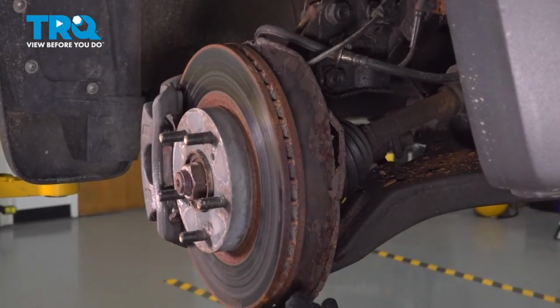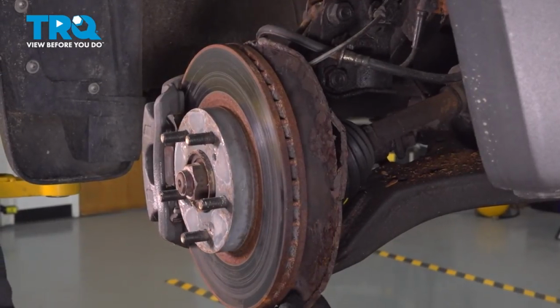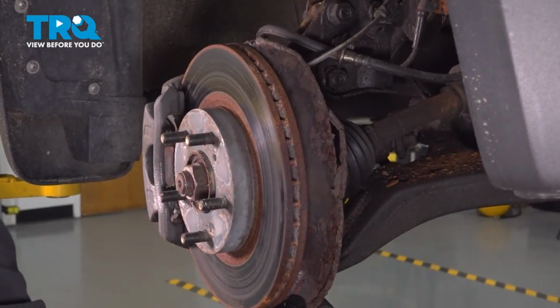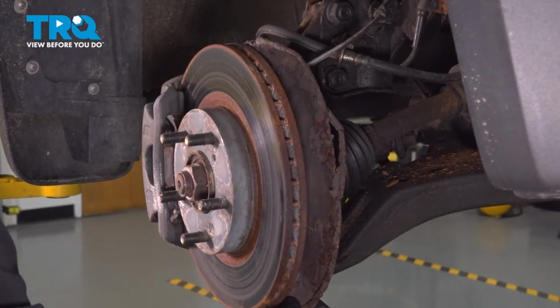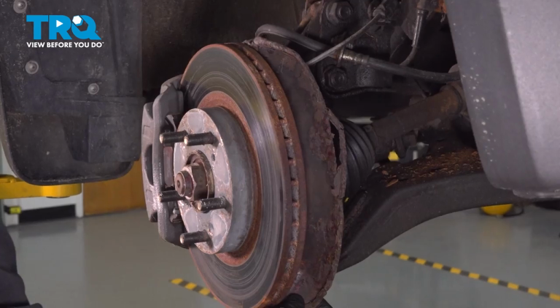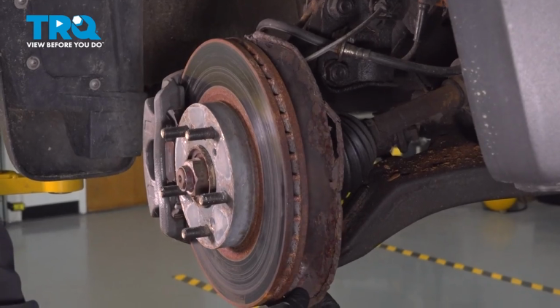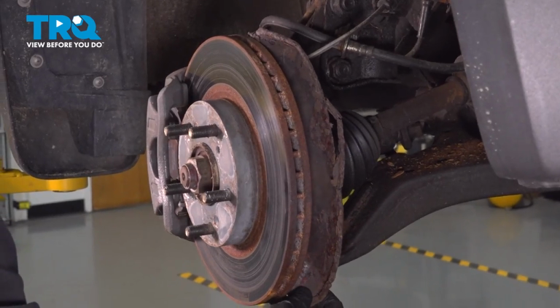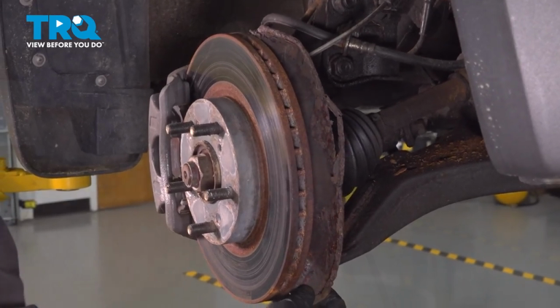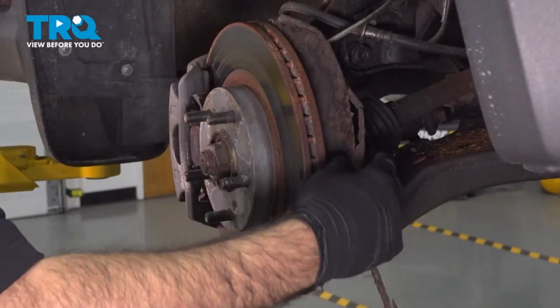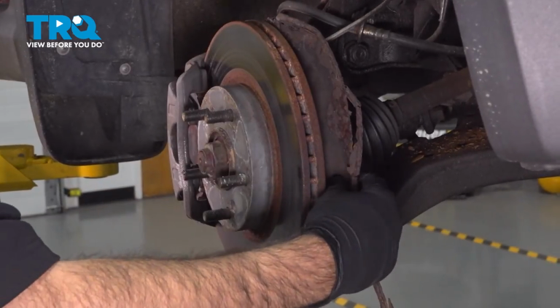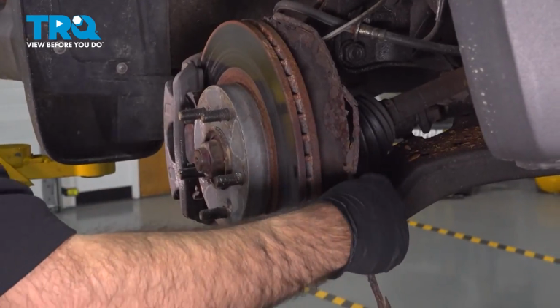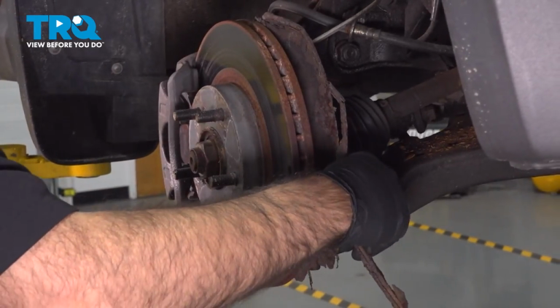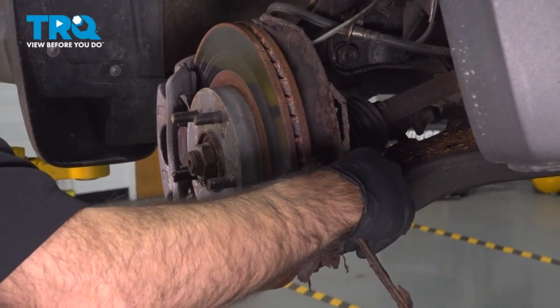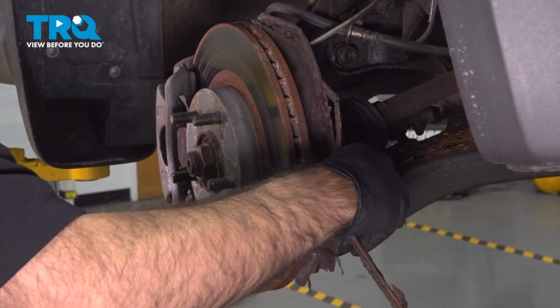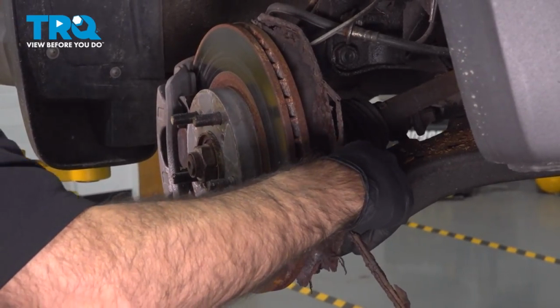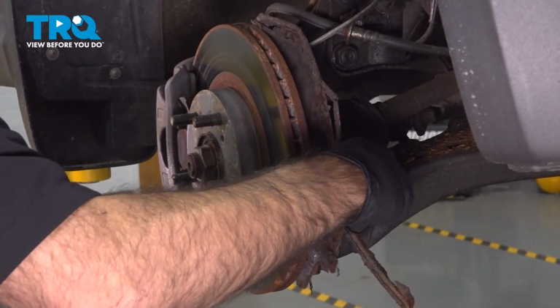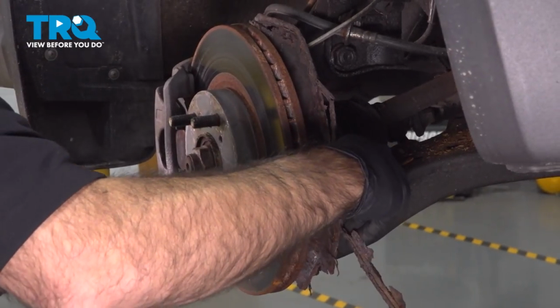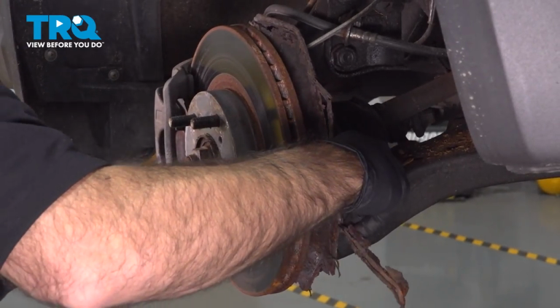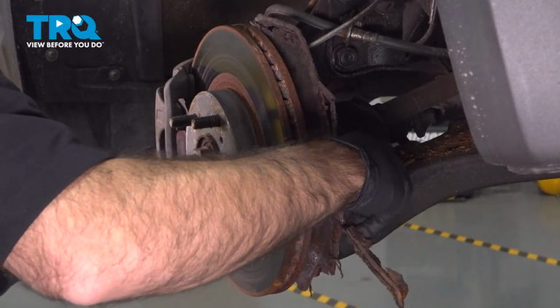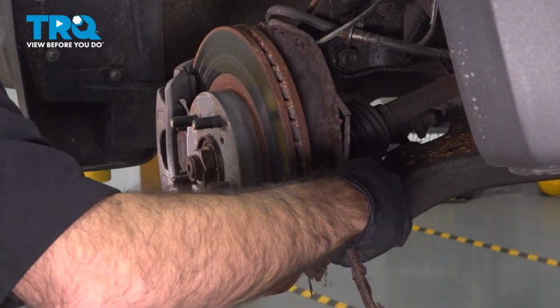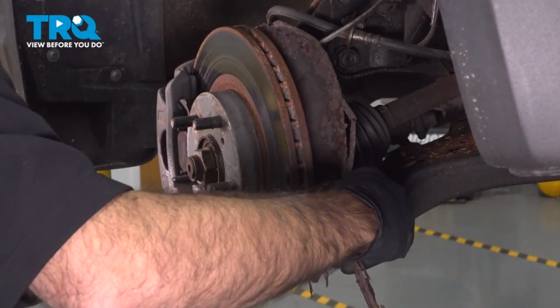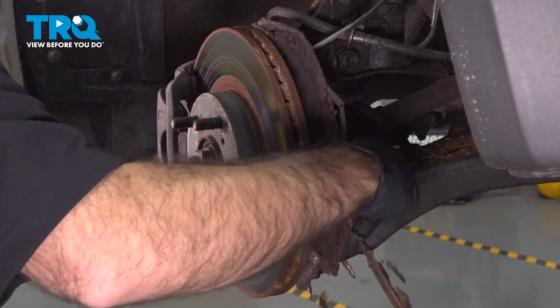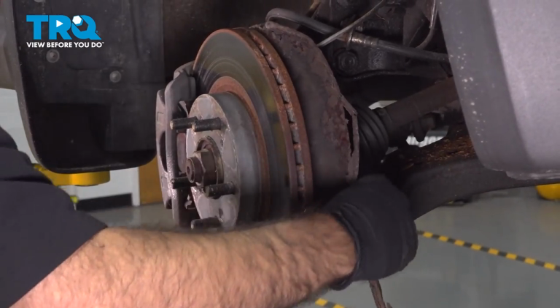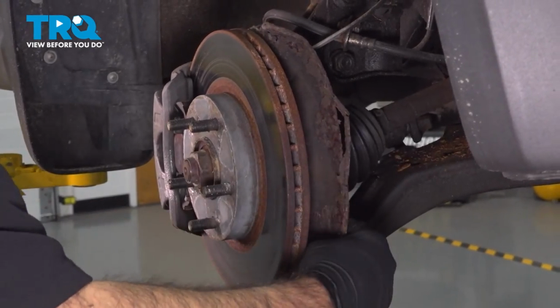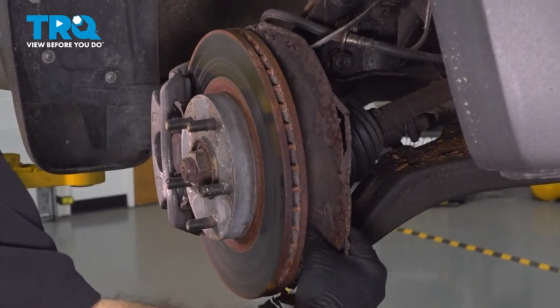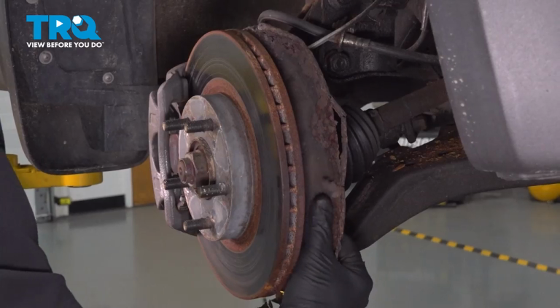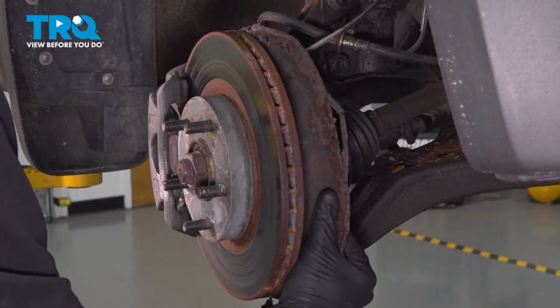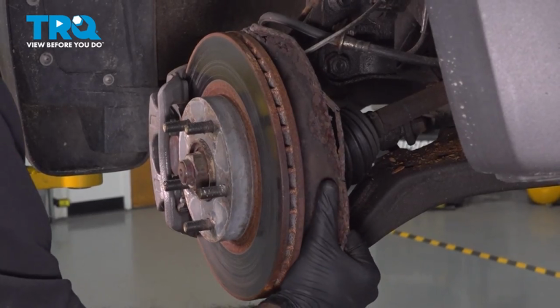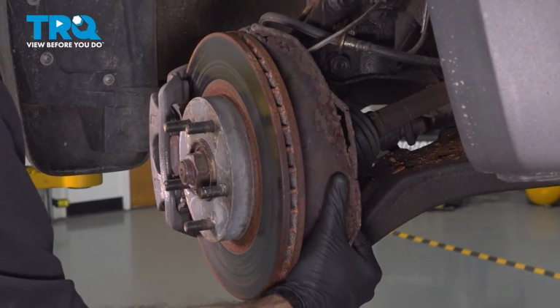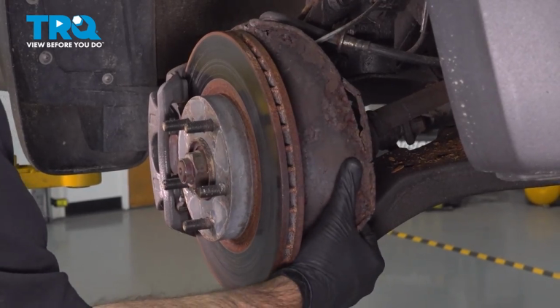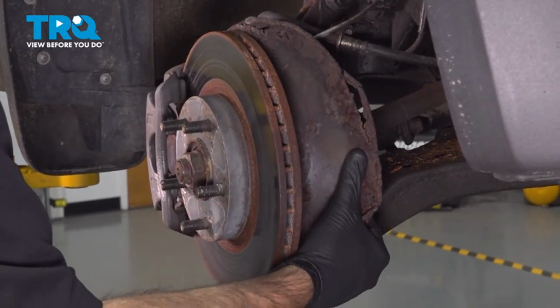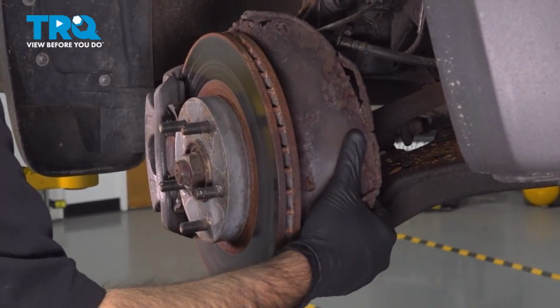Our backing plate here is pretty well rusted and corroded. We're just going to make it go away.